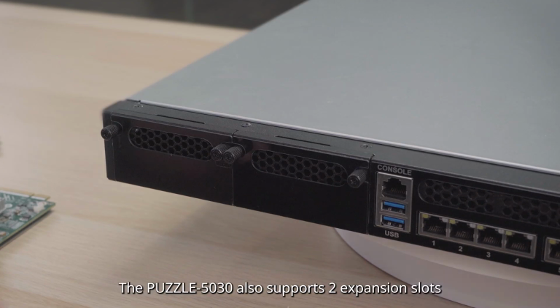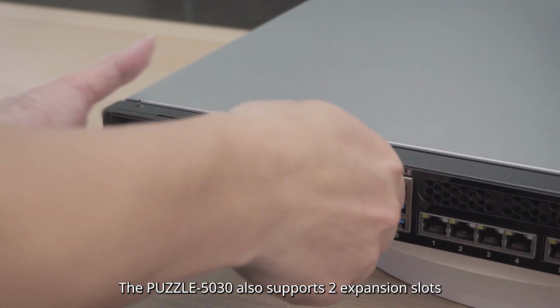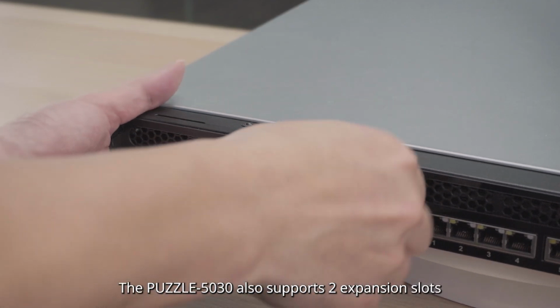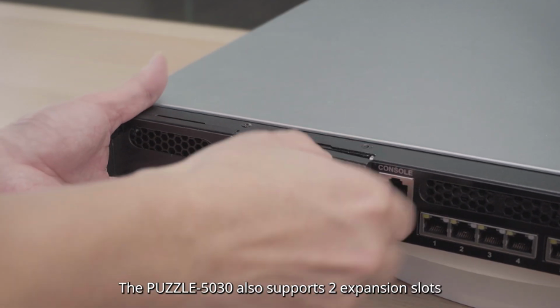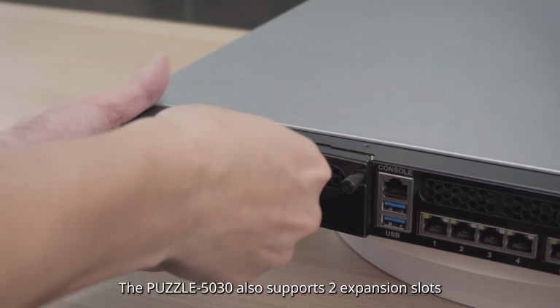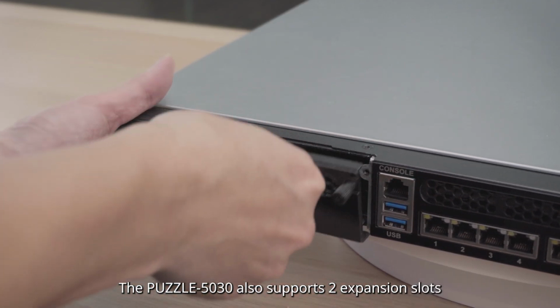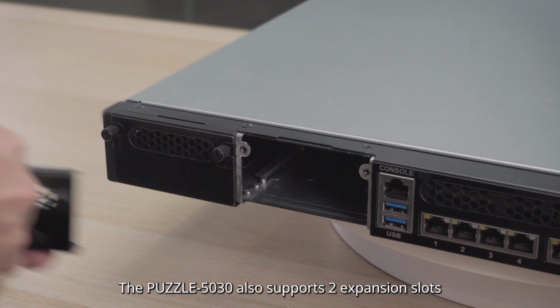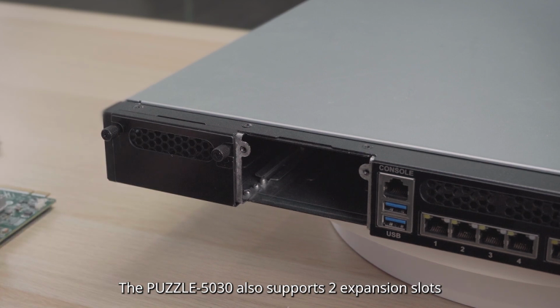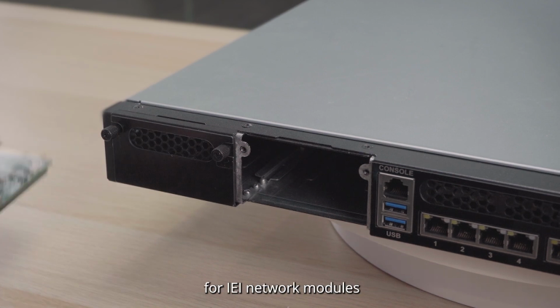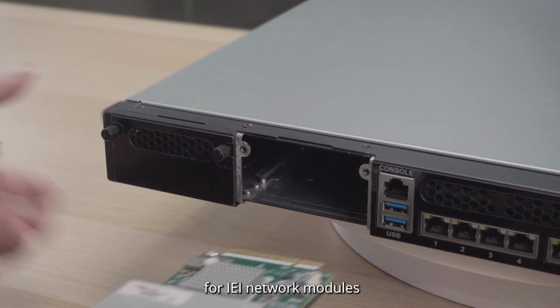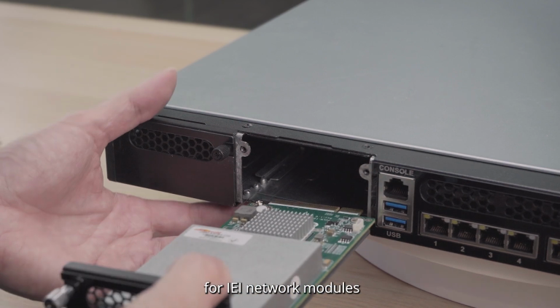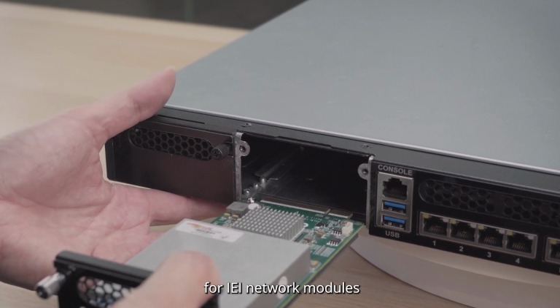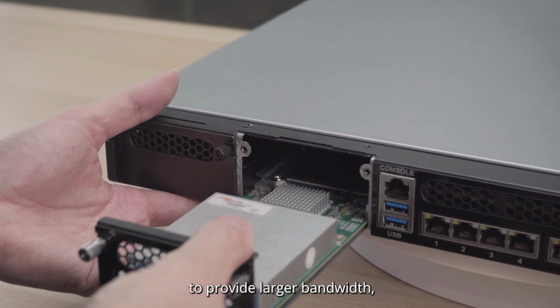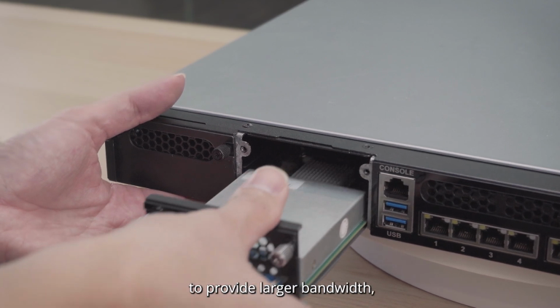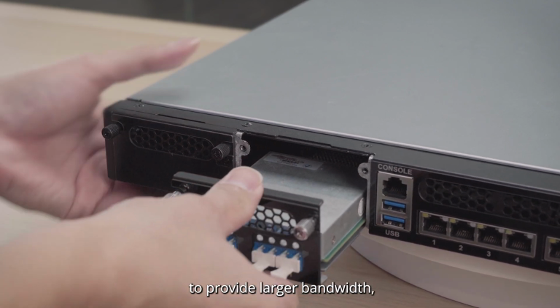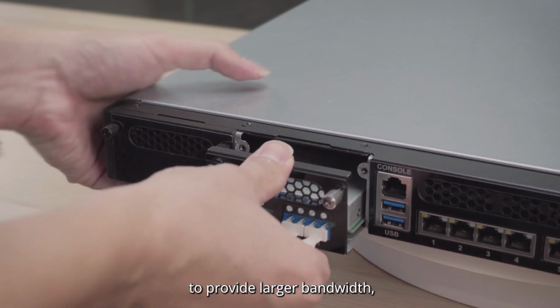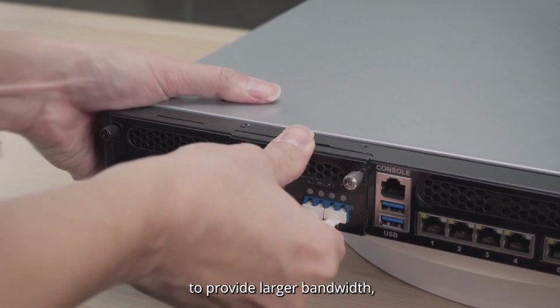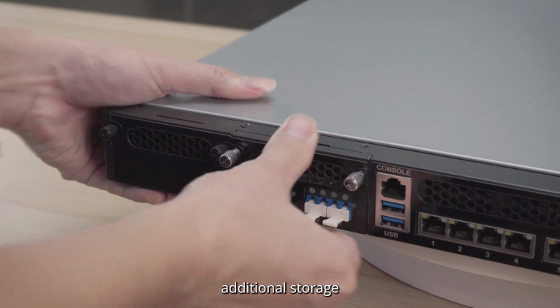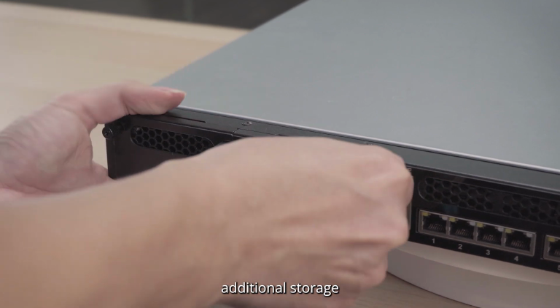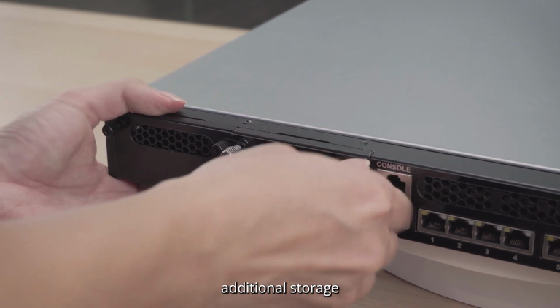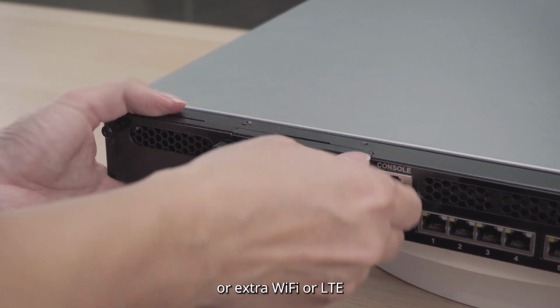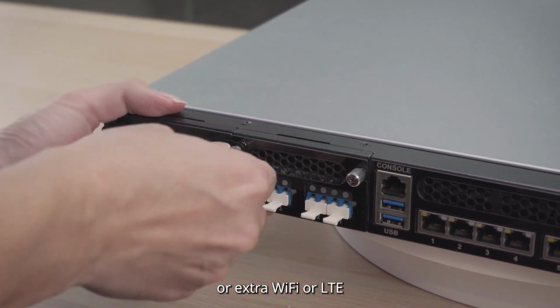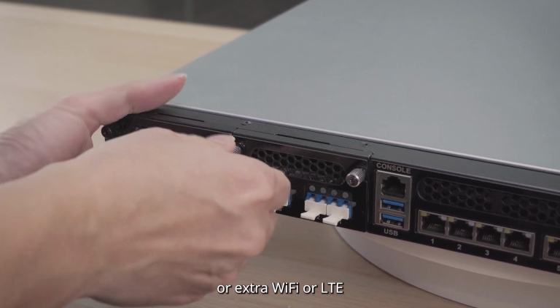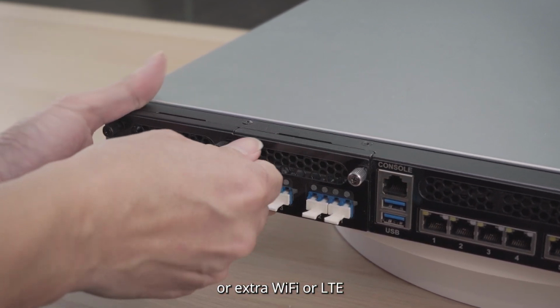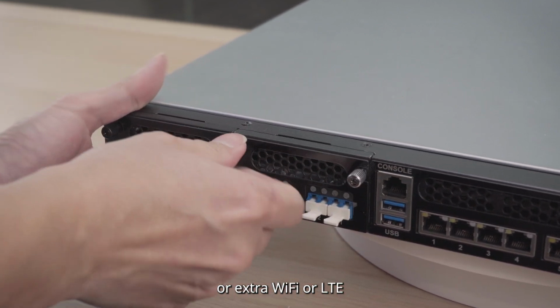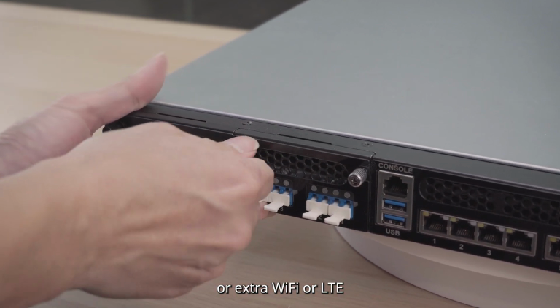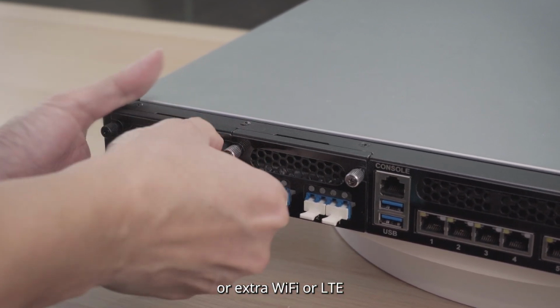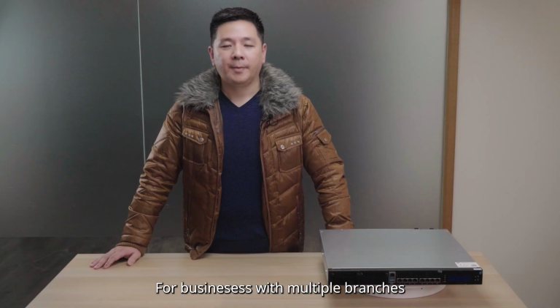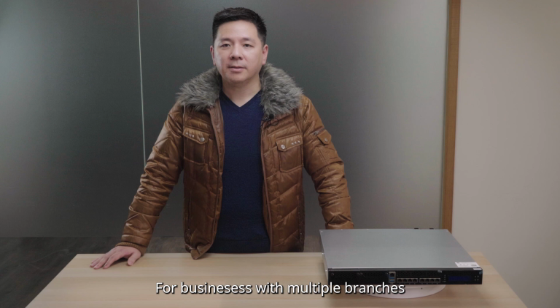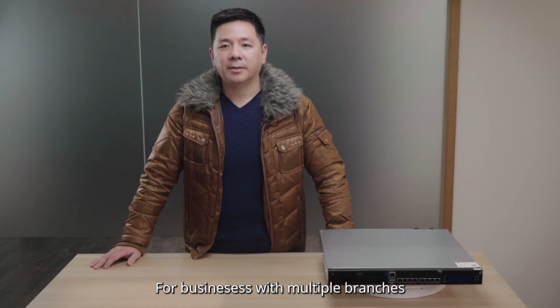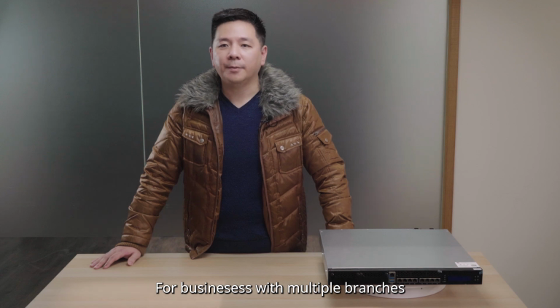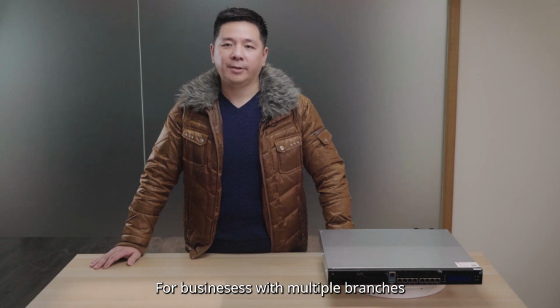The Puzzle 5030 also supports two expansion slots for IEI network modules, to provide larger bandwidth, additional storage, or extra Wi-Fi or LTE.